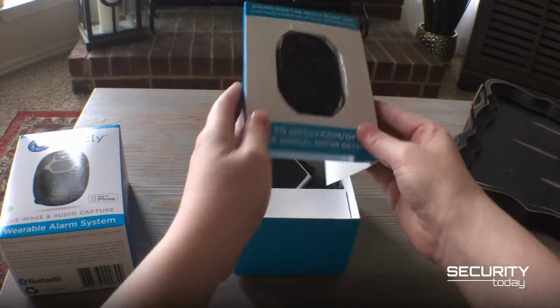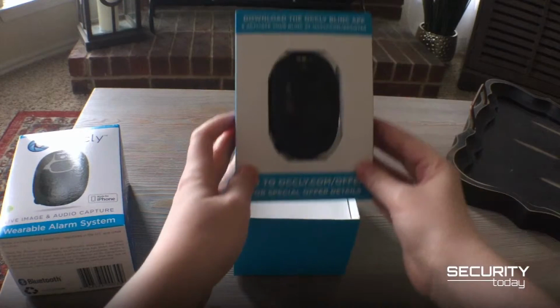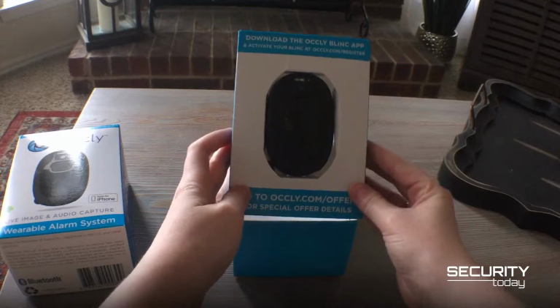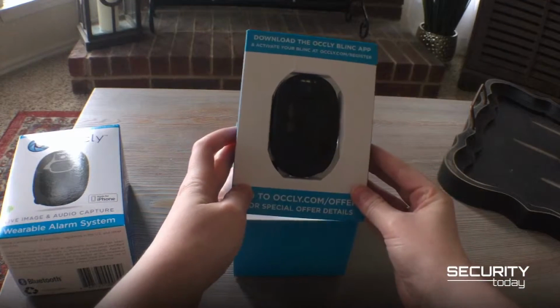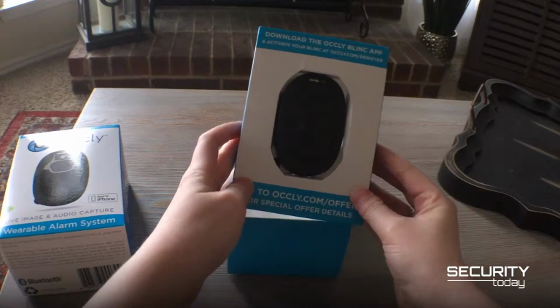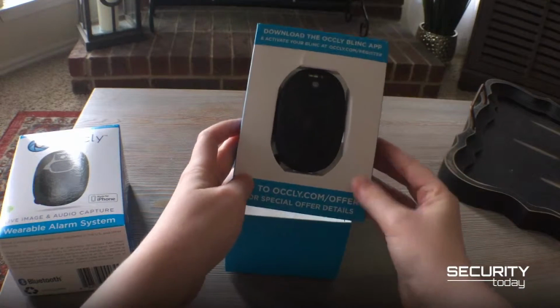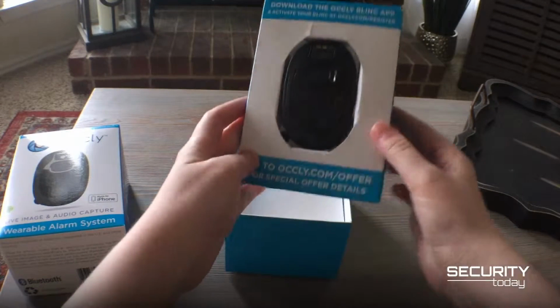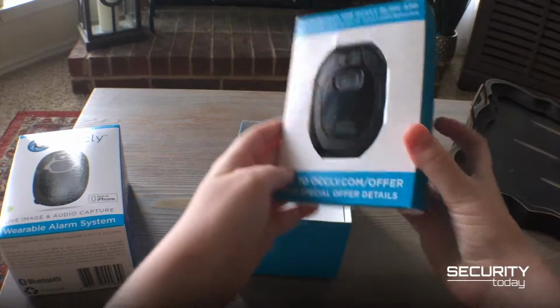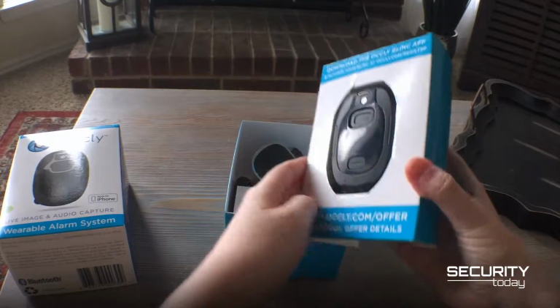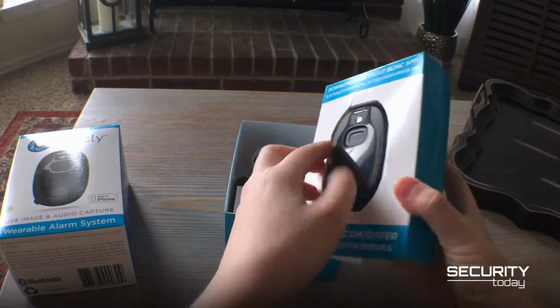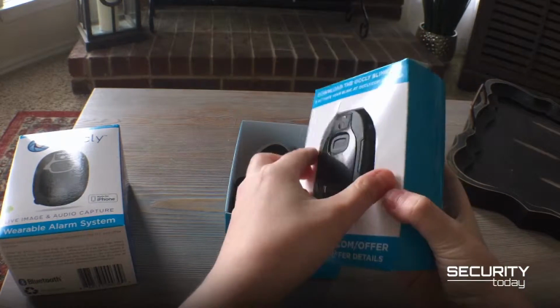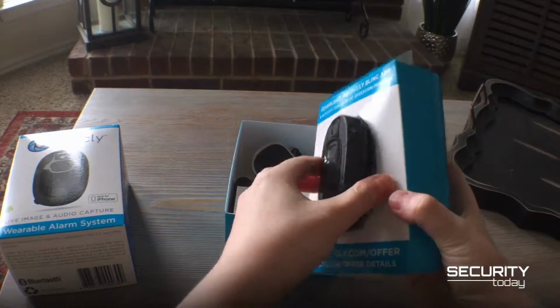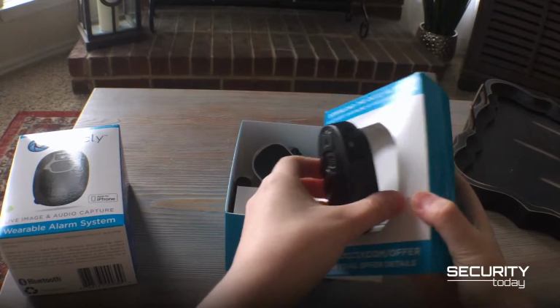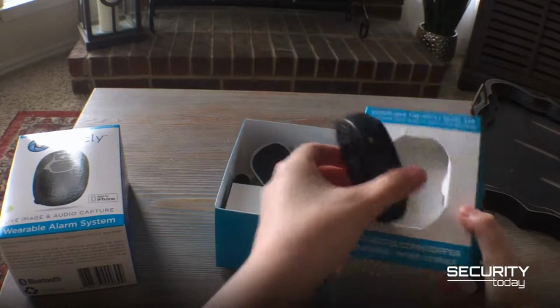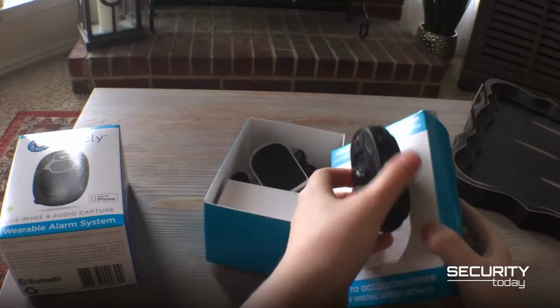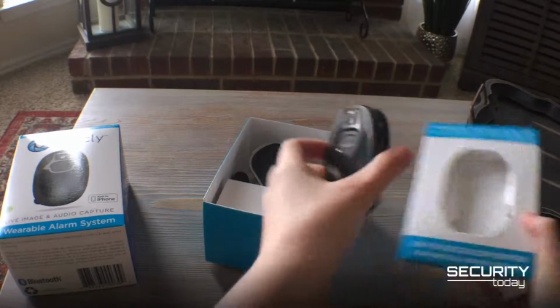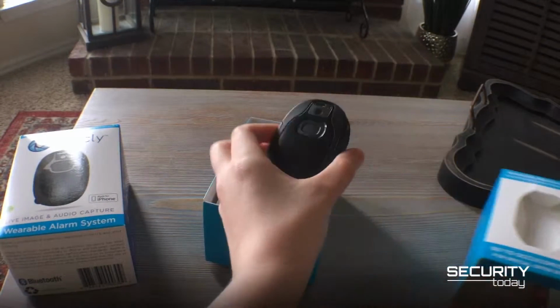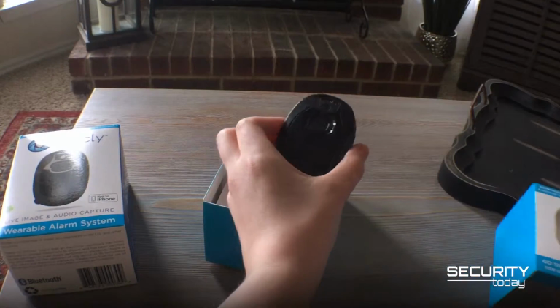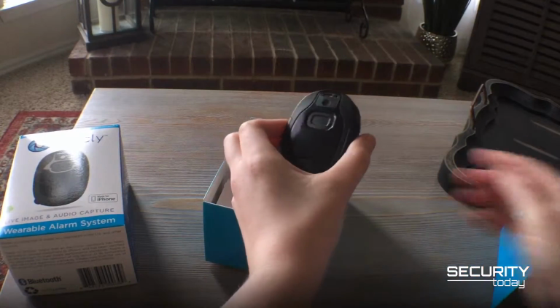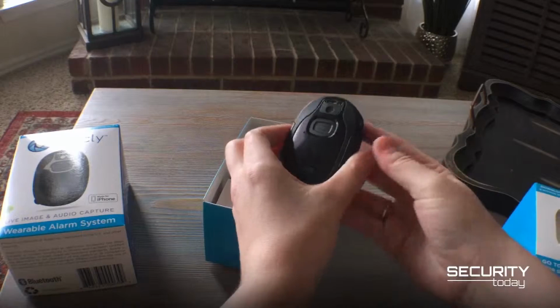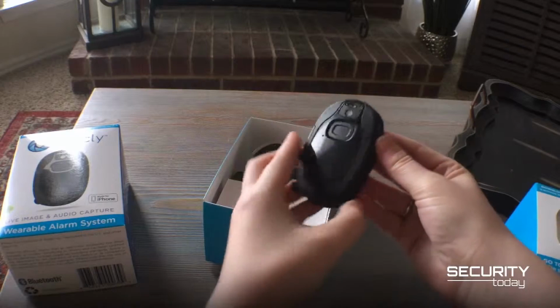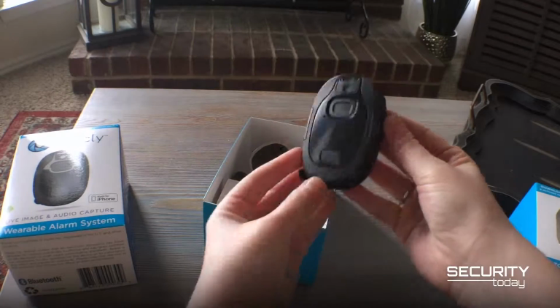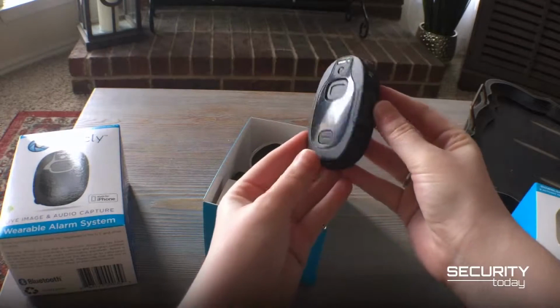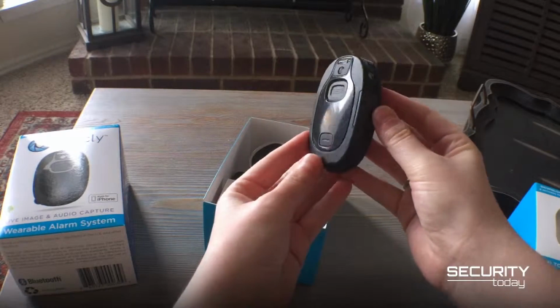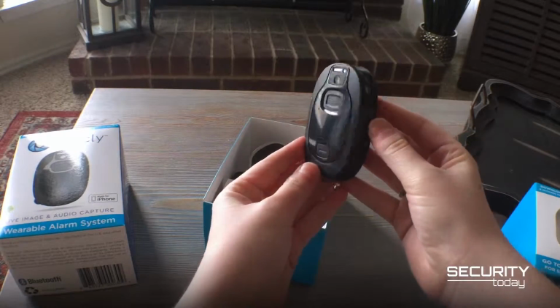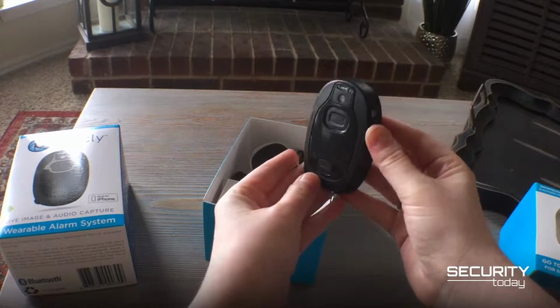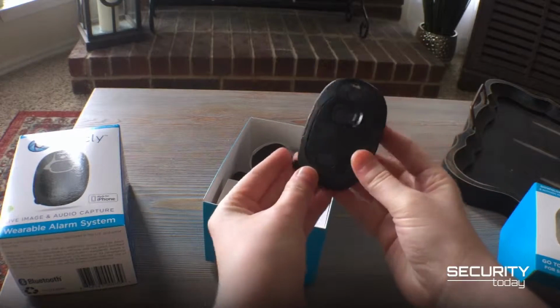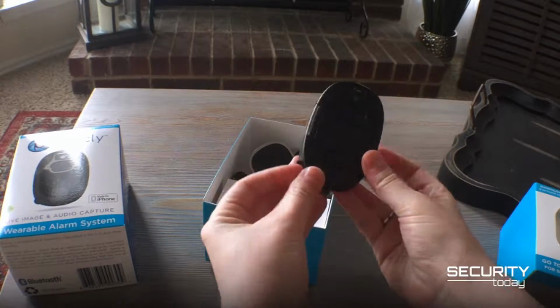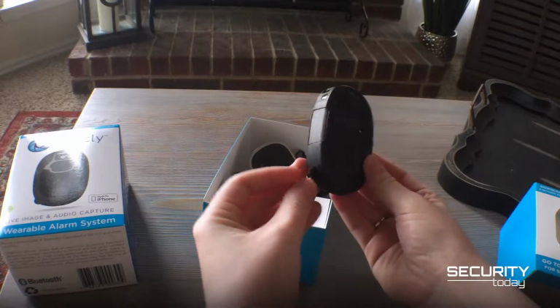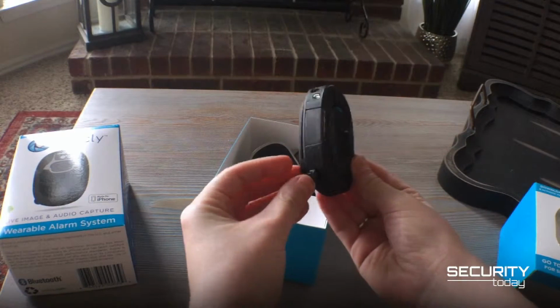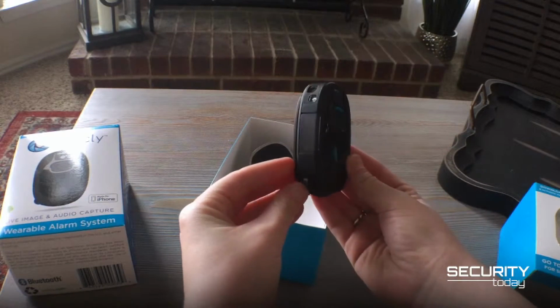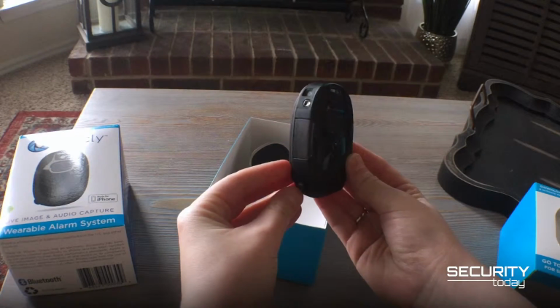The Blink has a panic button, LED lights, a speaker, microphone, and four cameras to capture live footage and audio of an alarm.